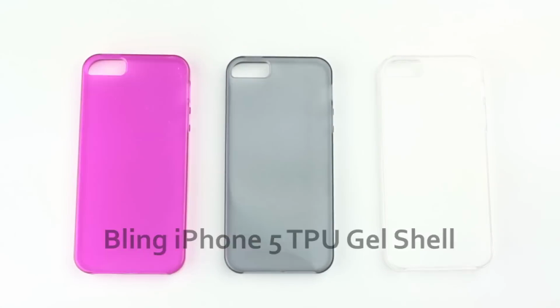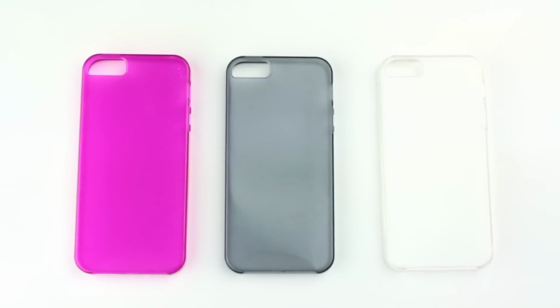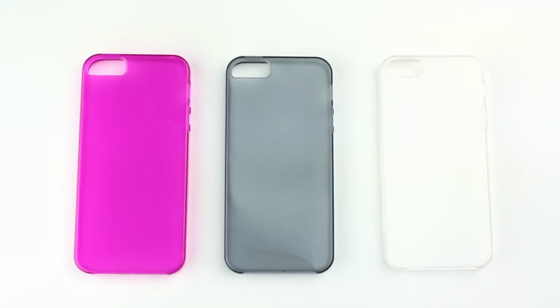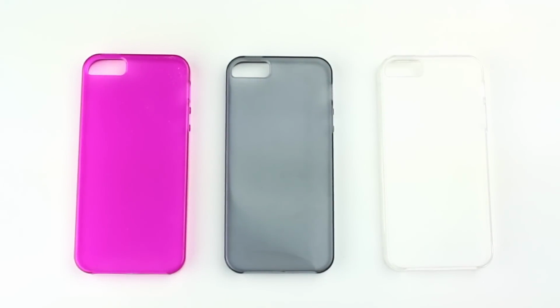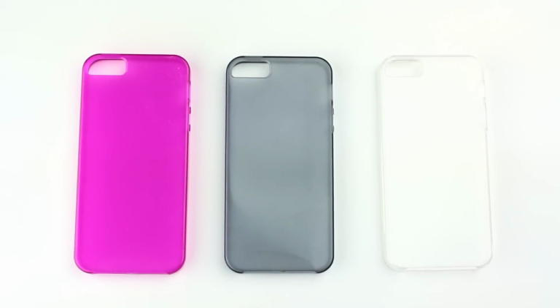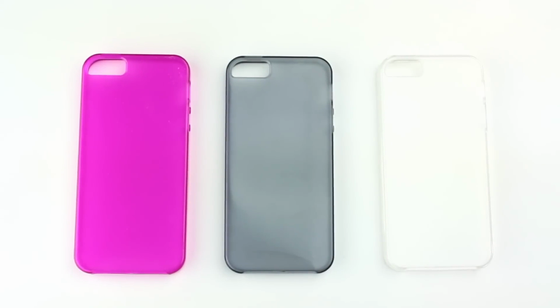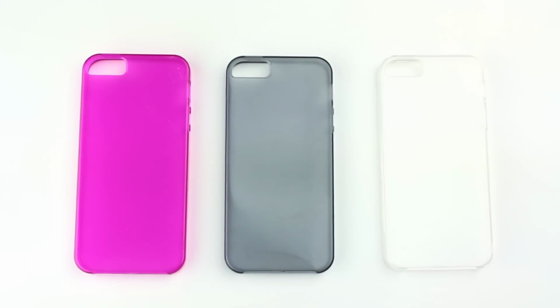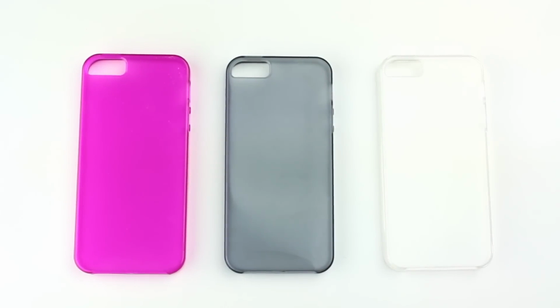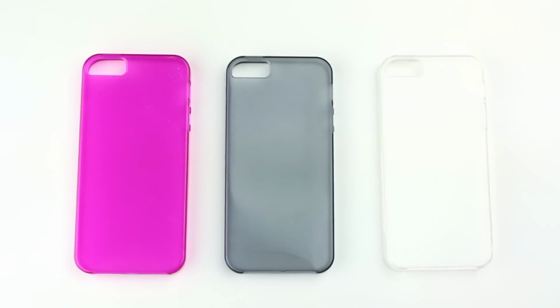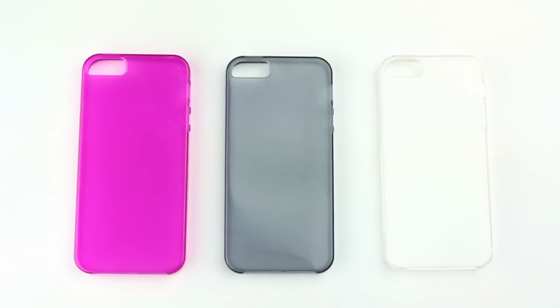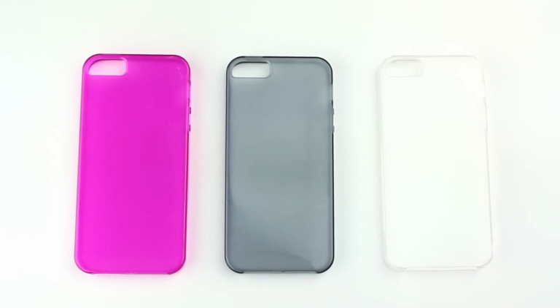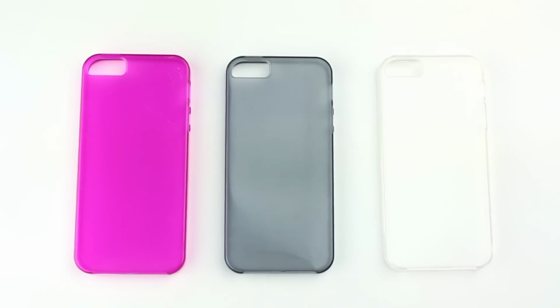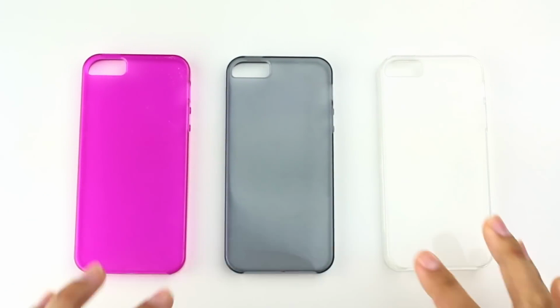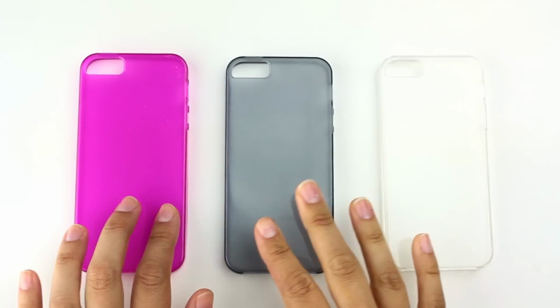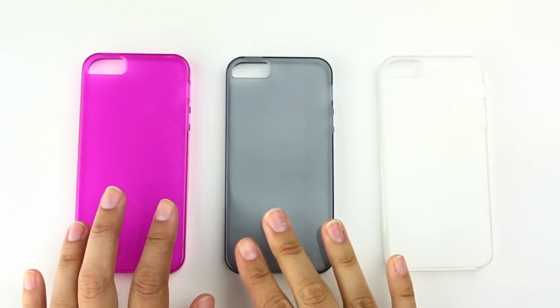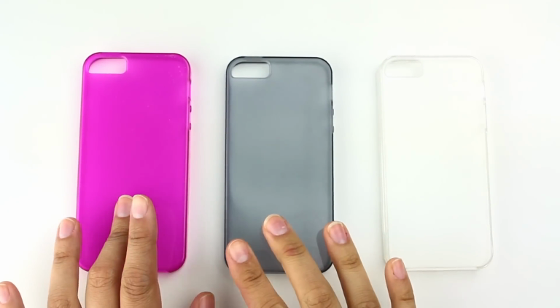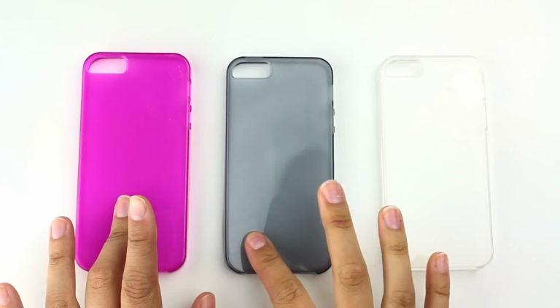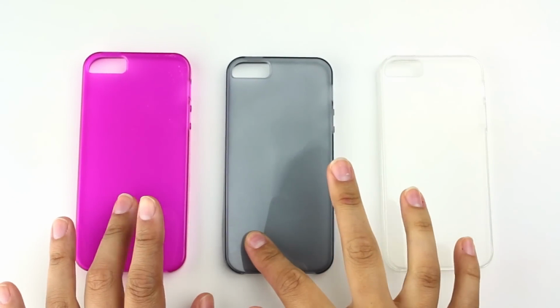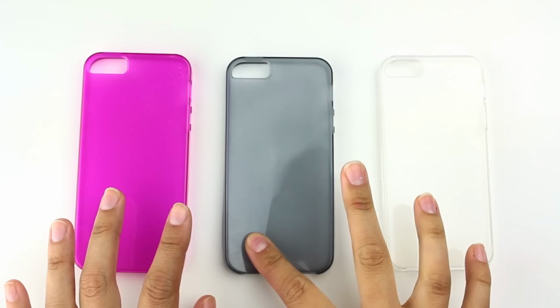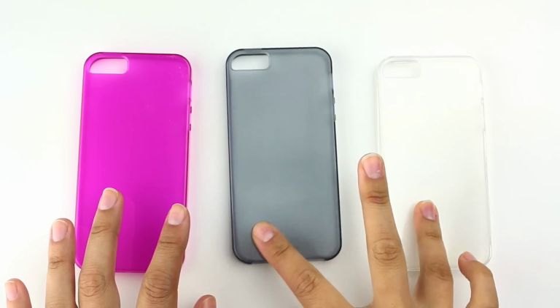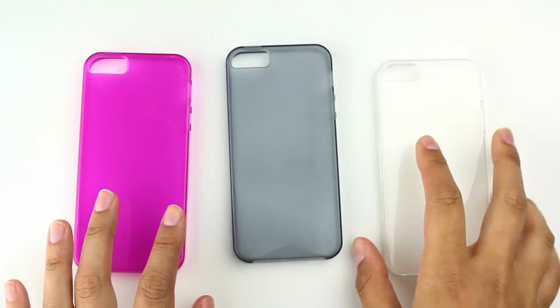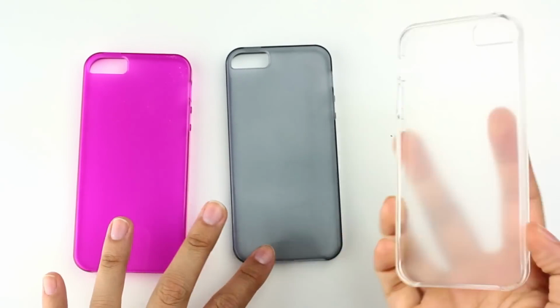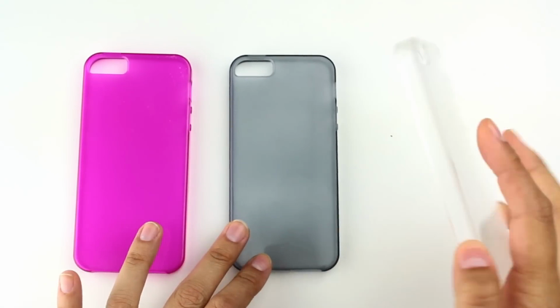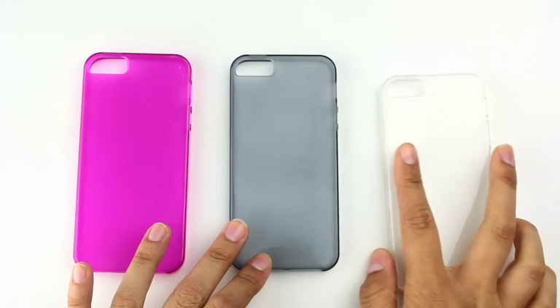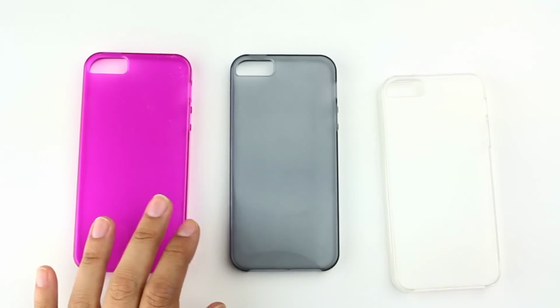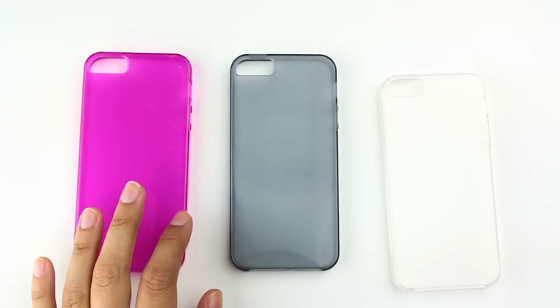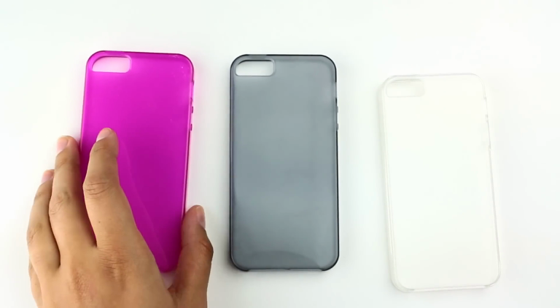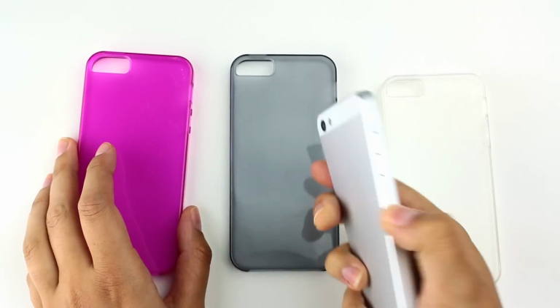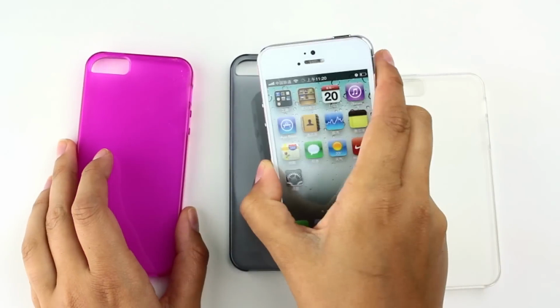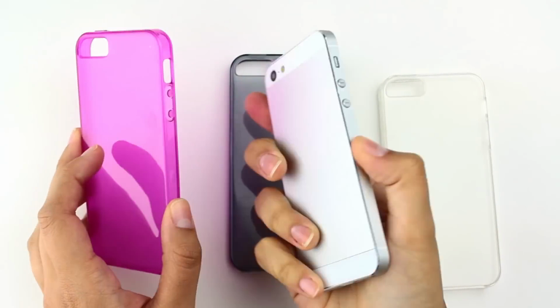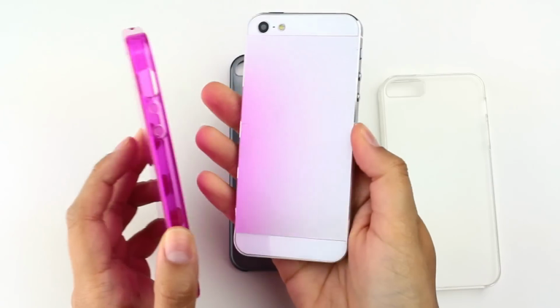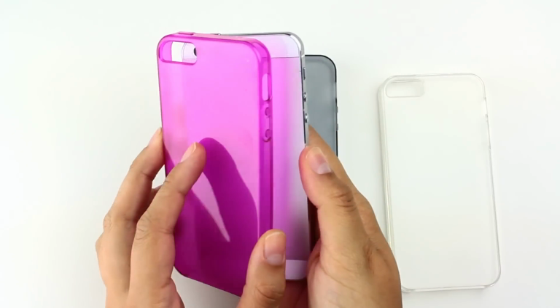Today we're reviewing the Apple iPhone 5 TPU soft gel case. It comes in a few different colors — featured here is rose, black, and clear. It's meant to fit the iPhone 5, the new model.